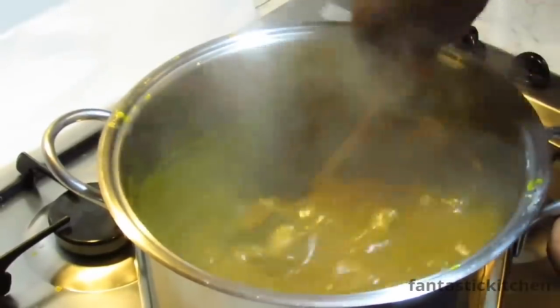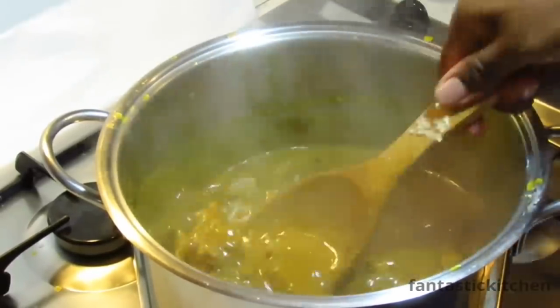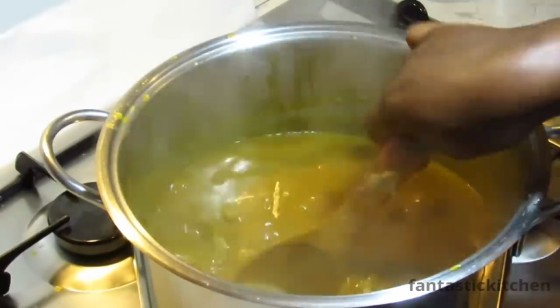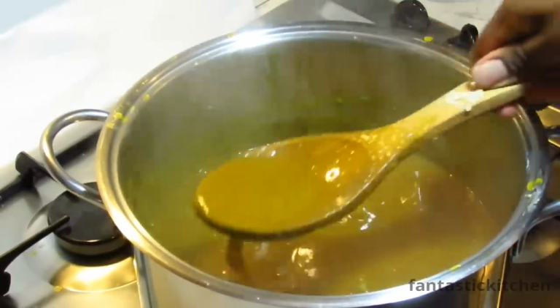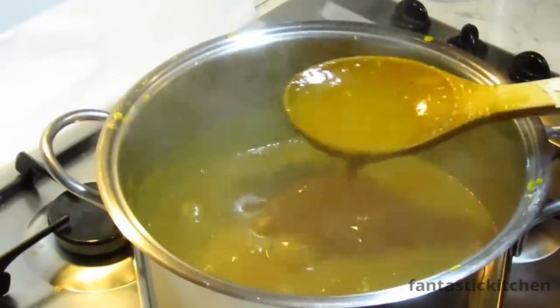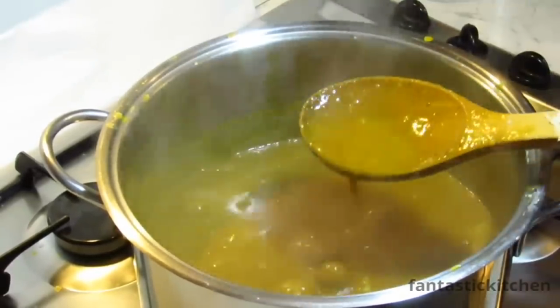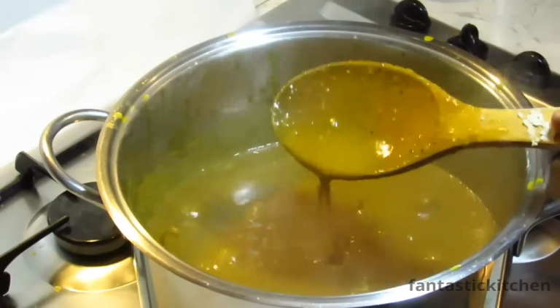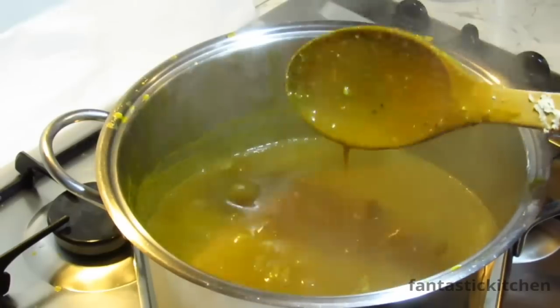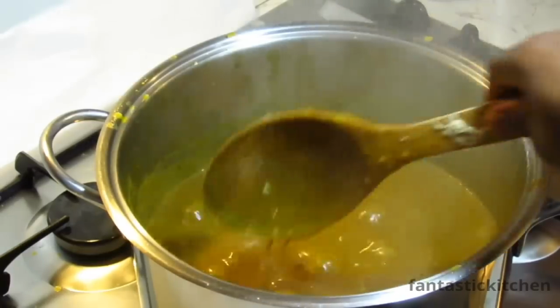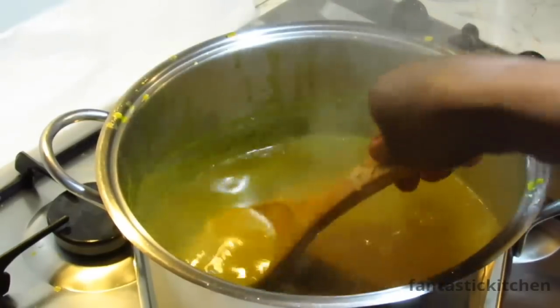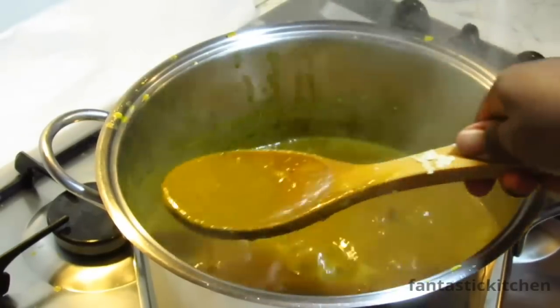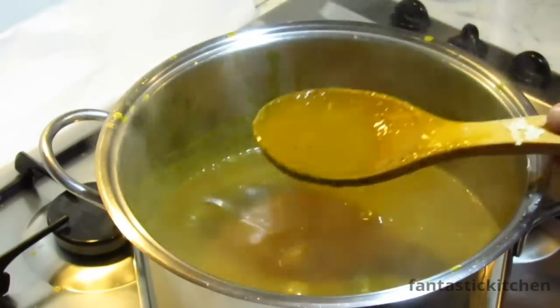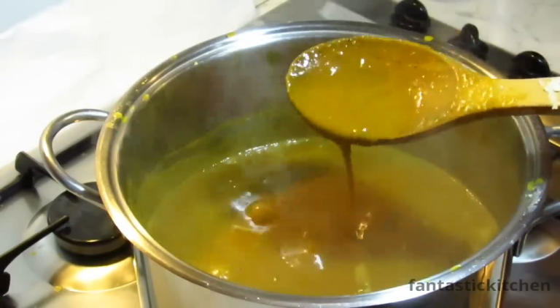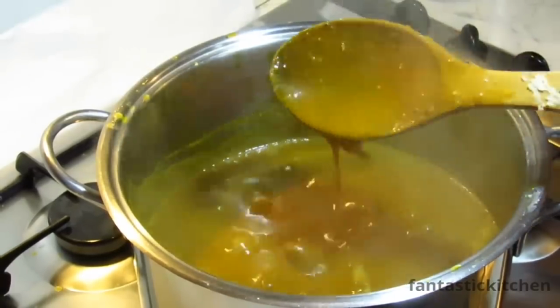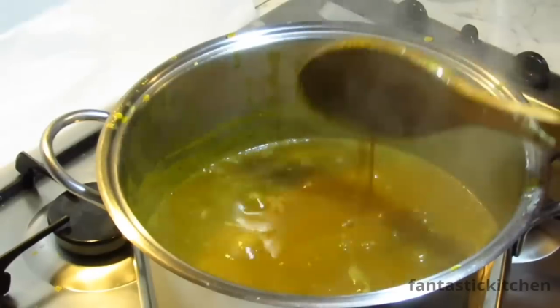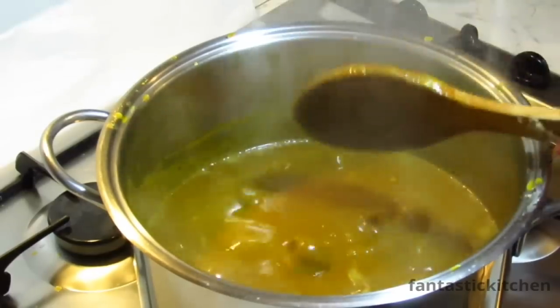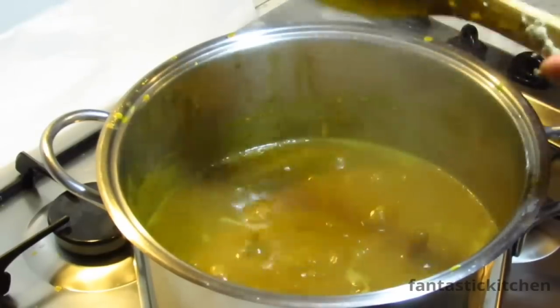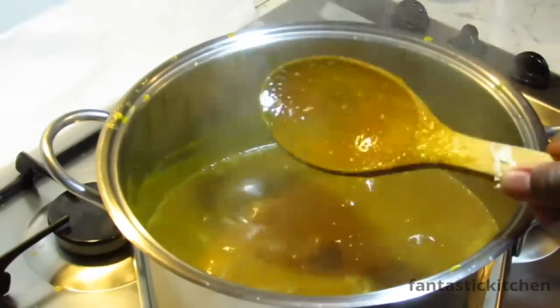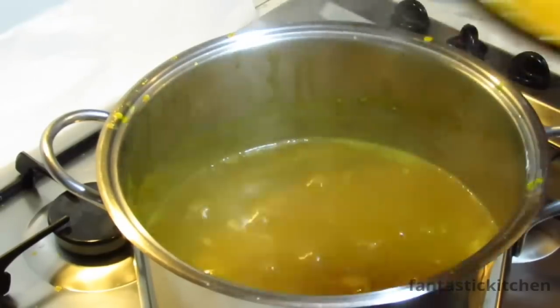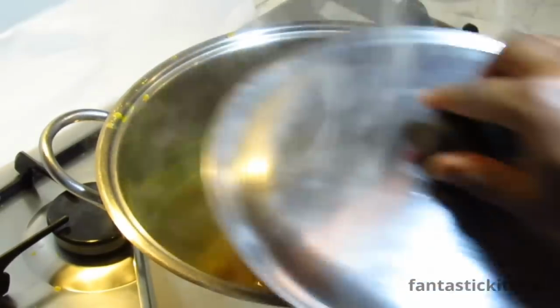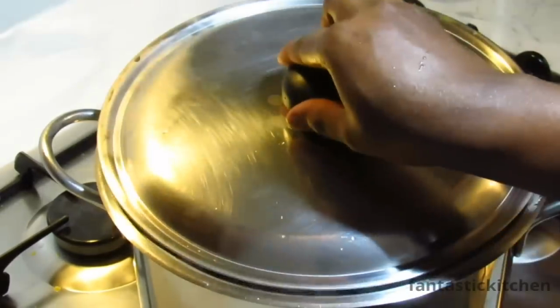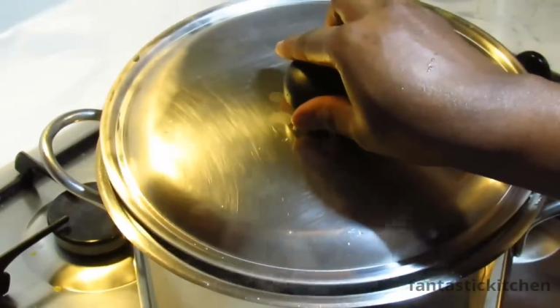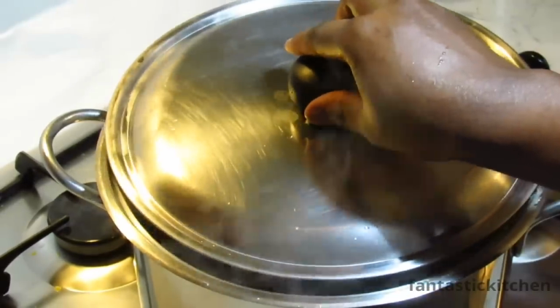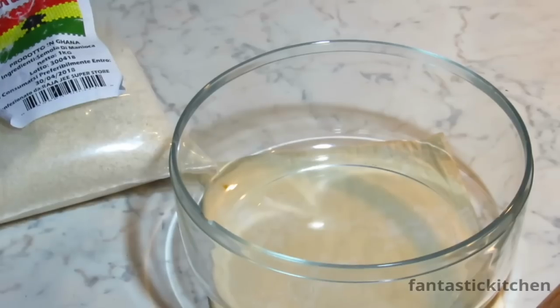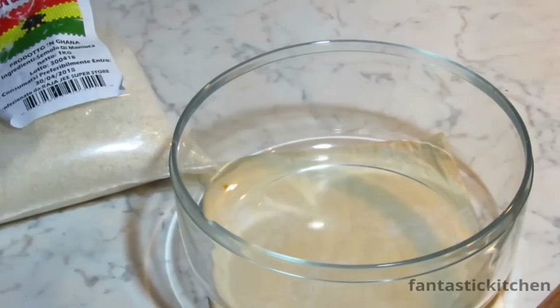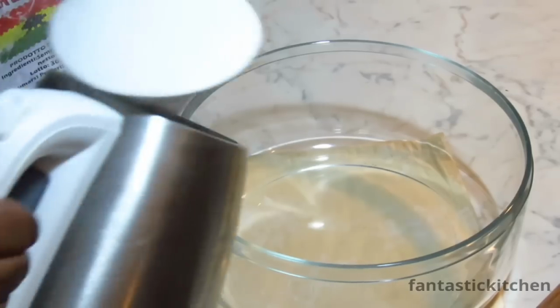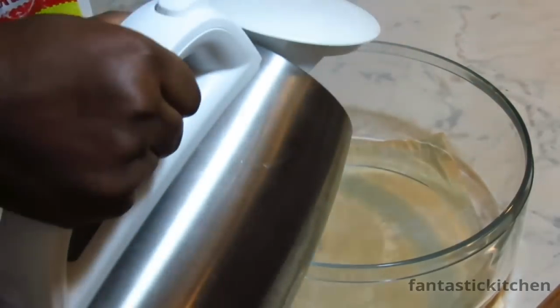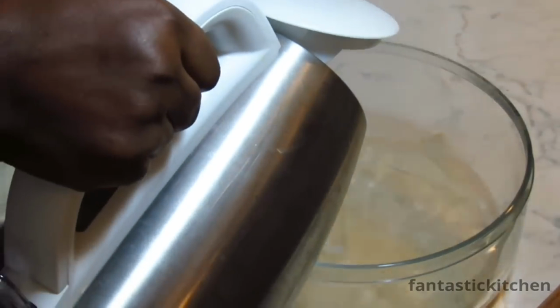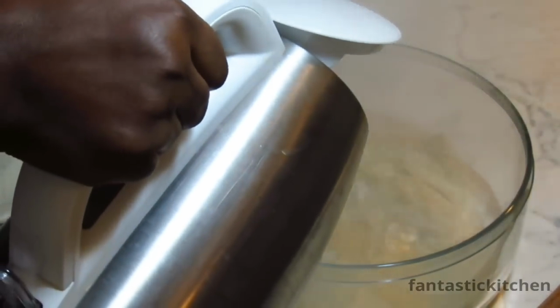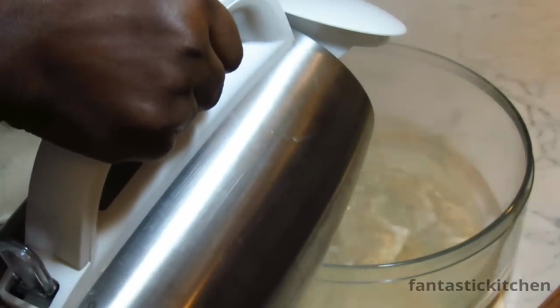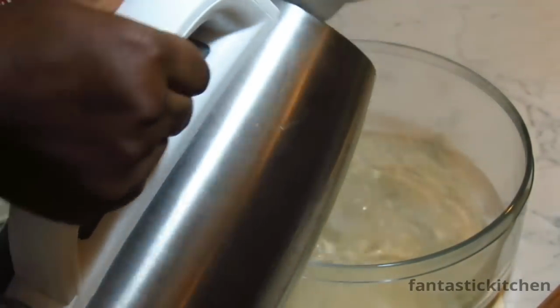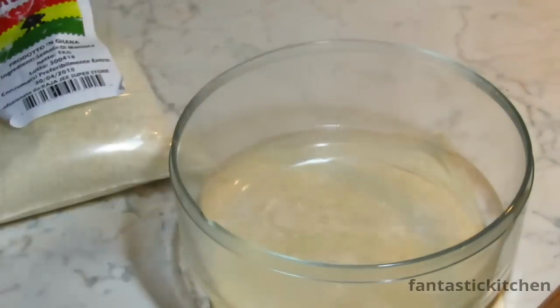As you can see, there are no more lumps in the soup — I told you! Now cover the pot and allow the soup to cook properly for about 10 to 15 minutes.